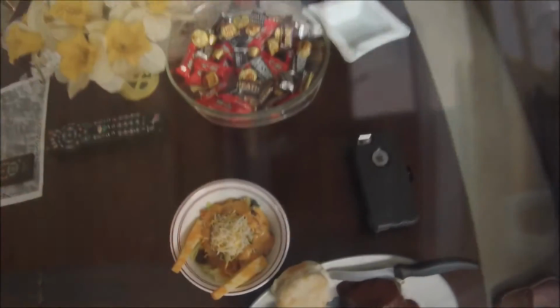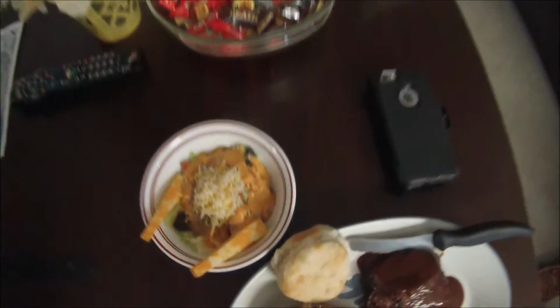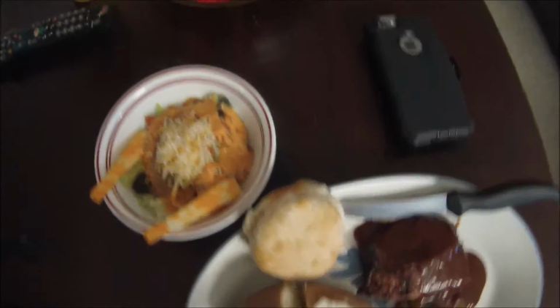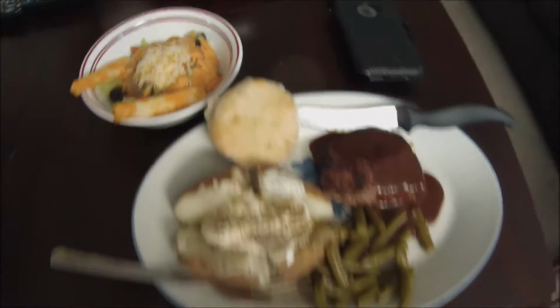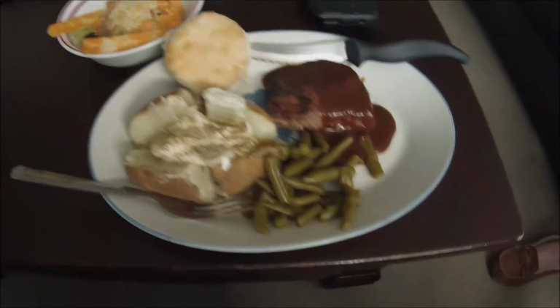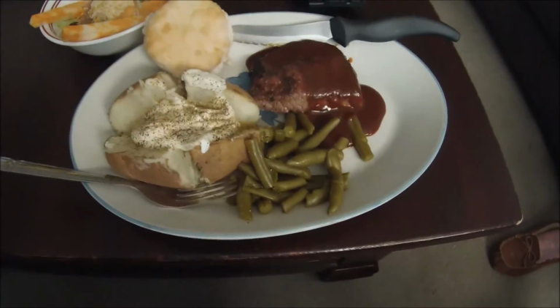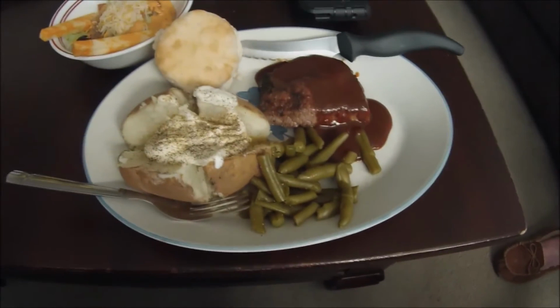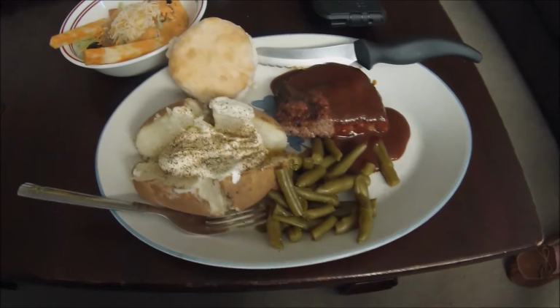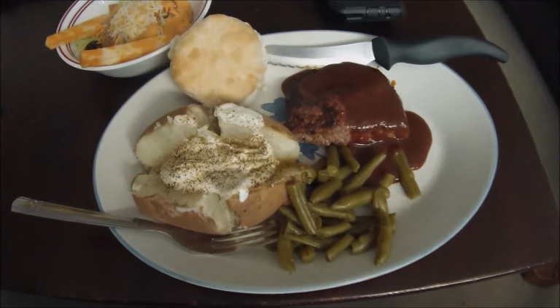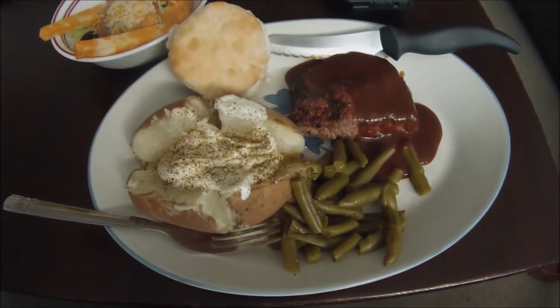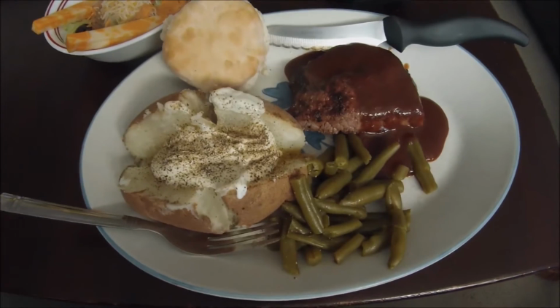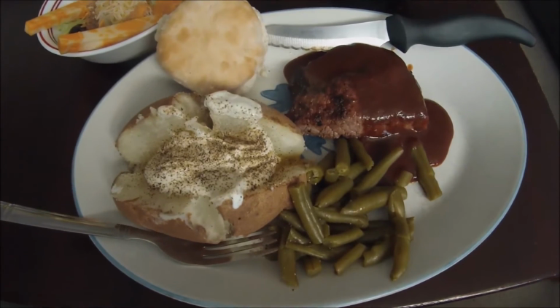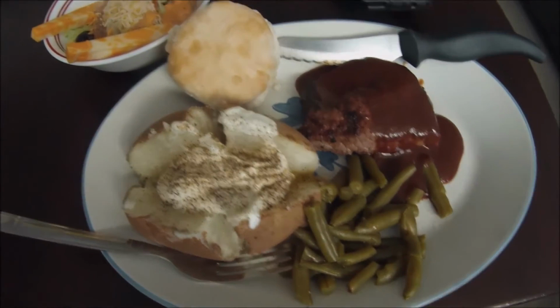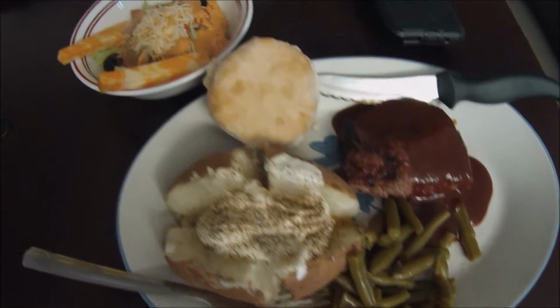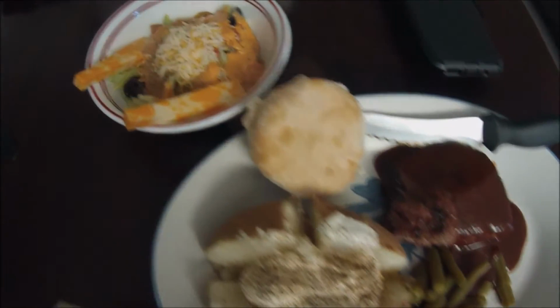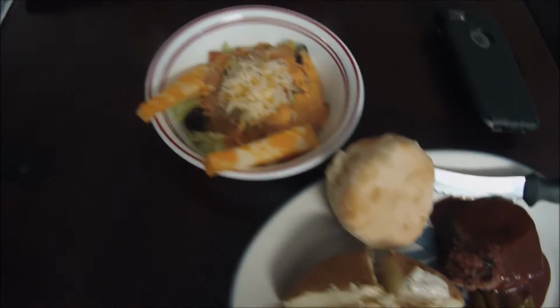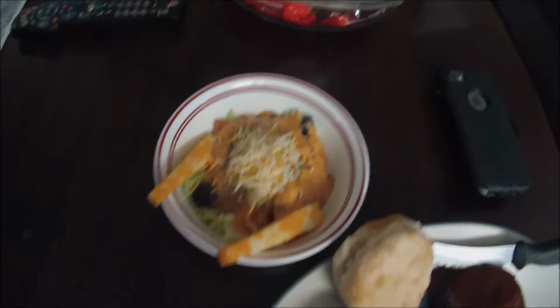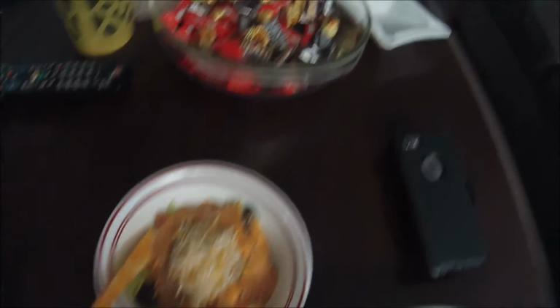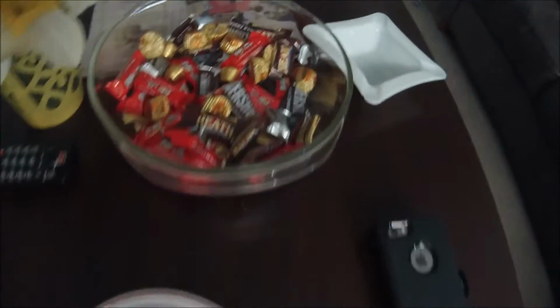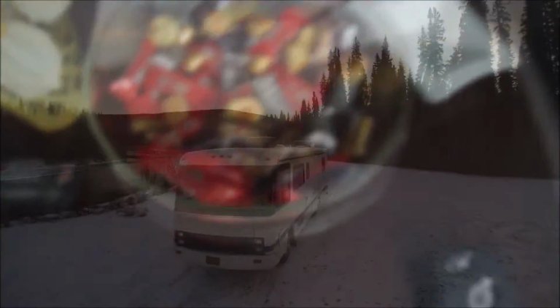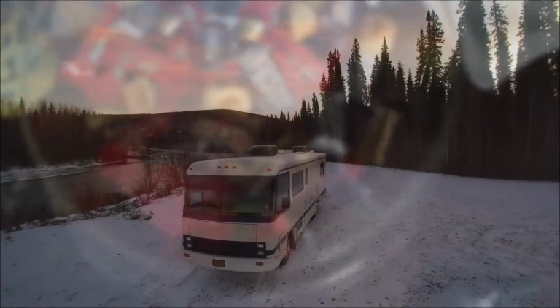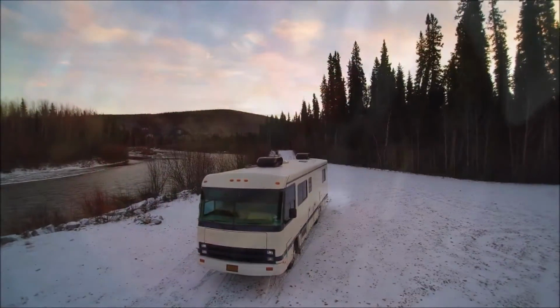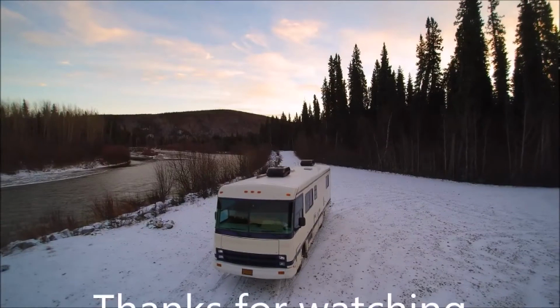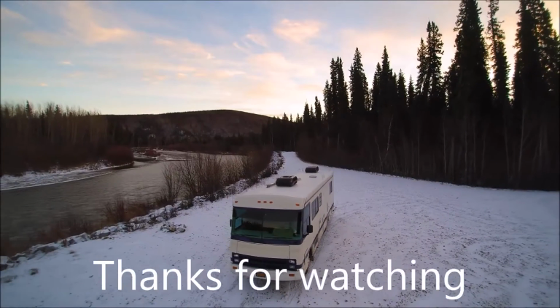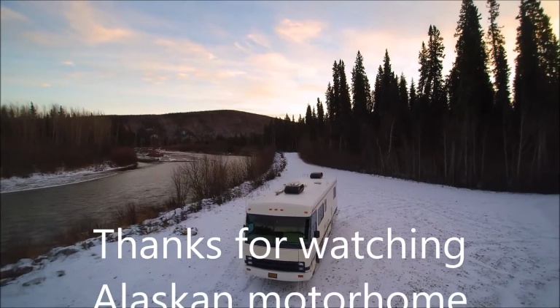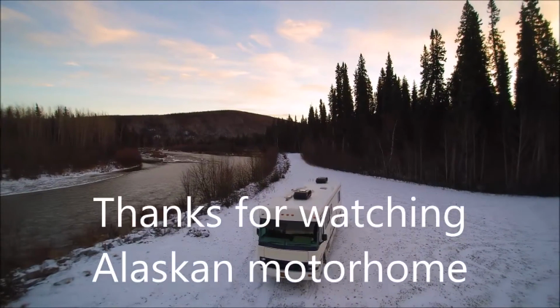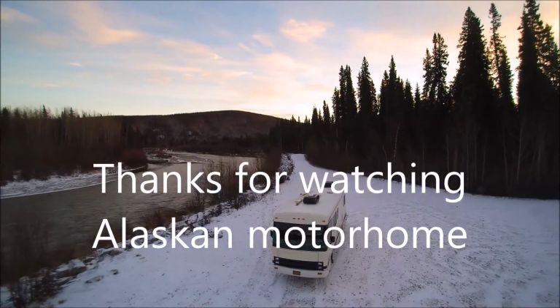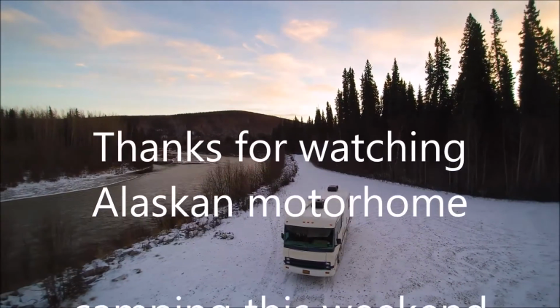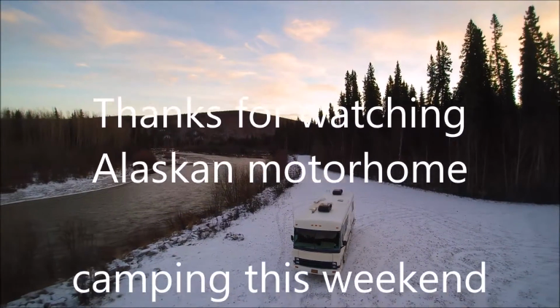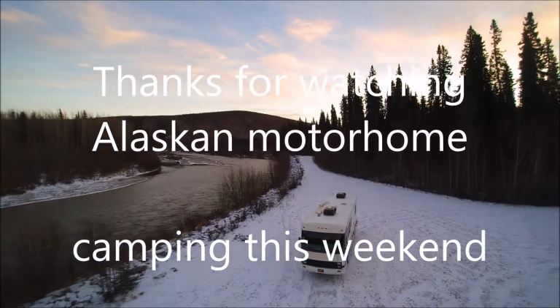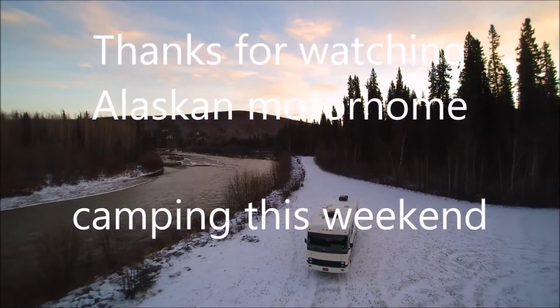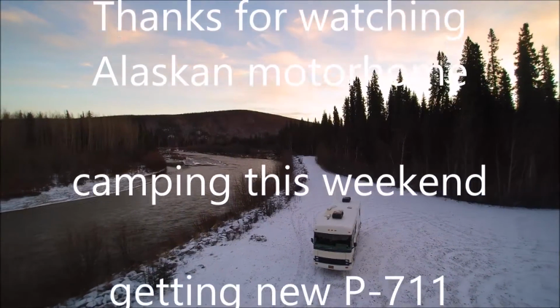Not bad for a first barbecue. Let's dig in. And then dessert.